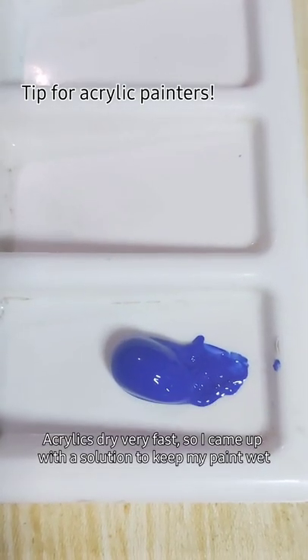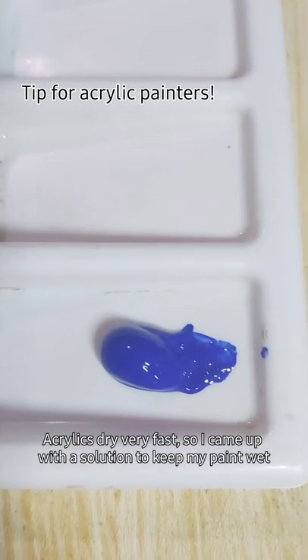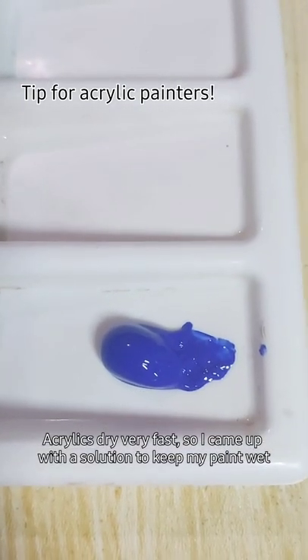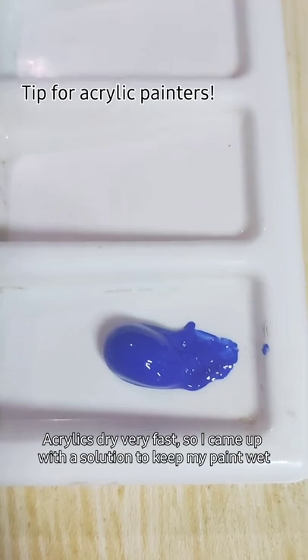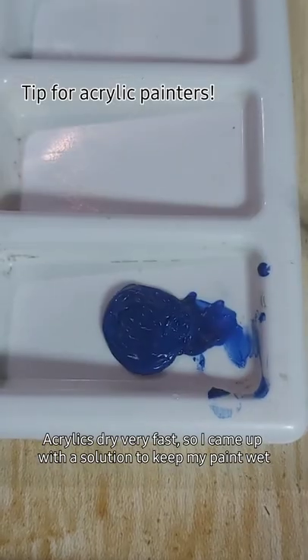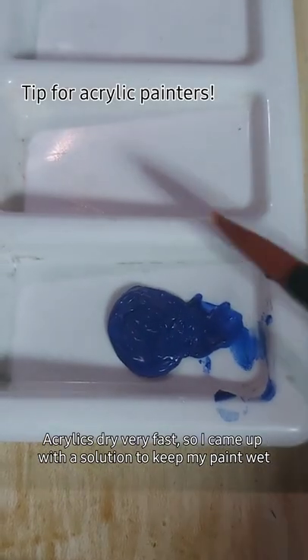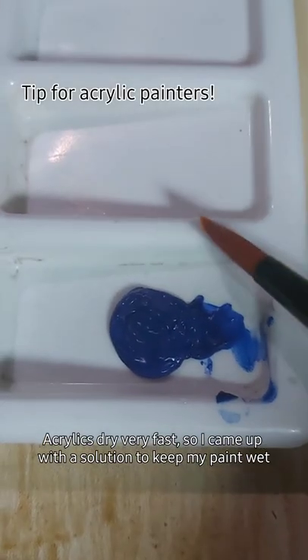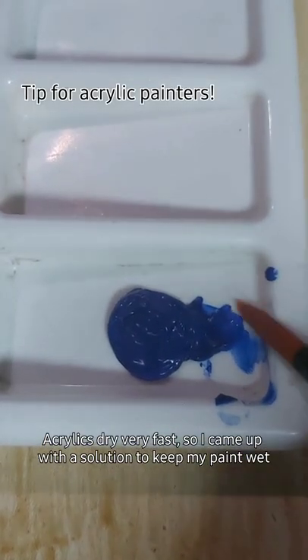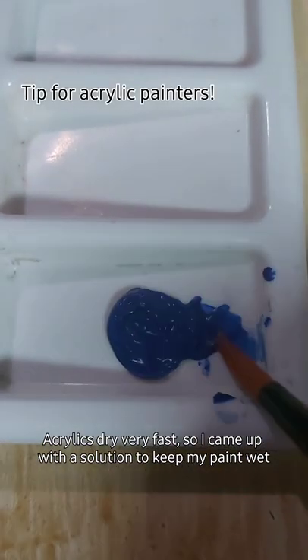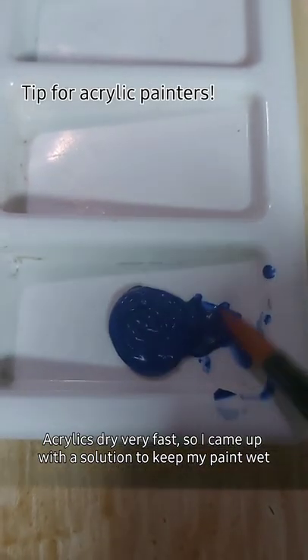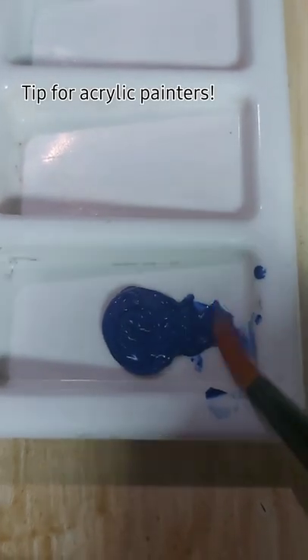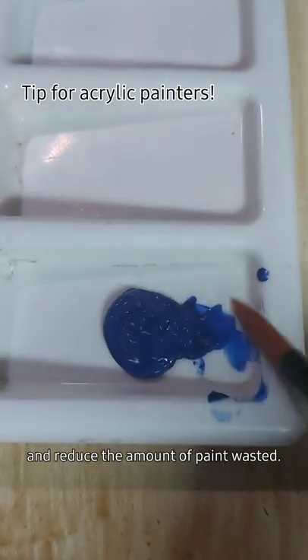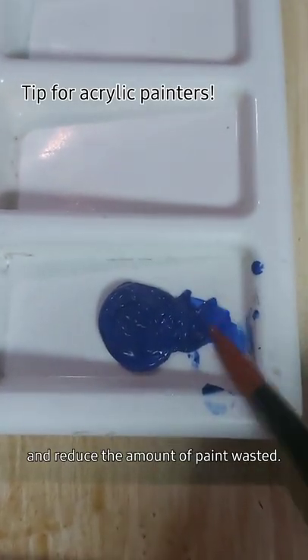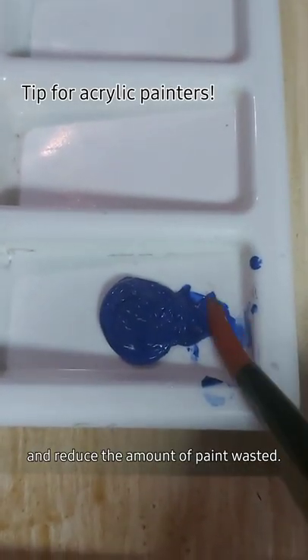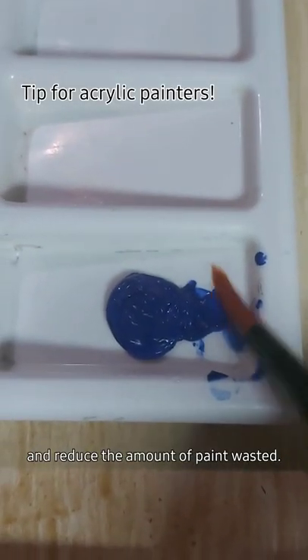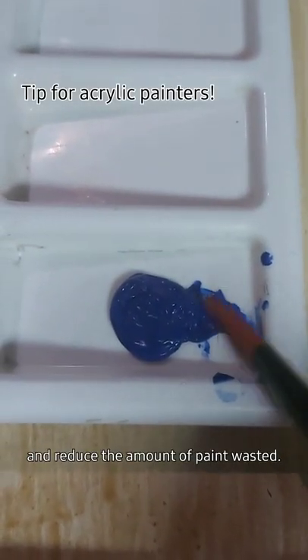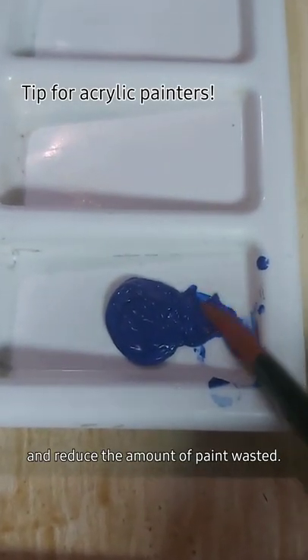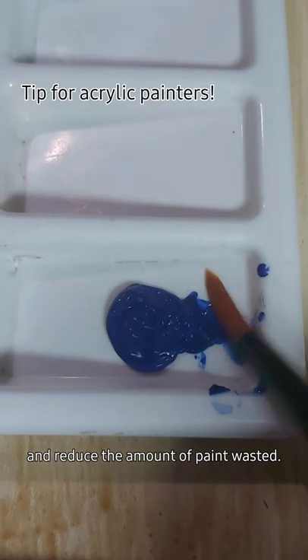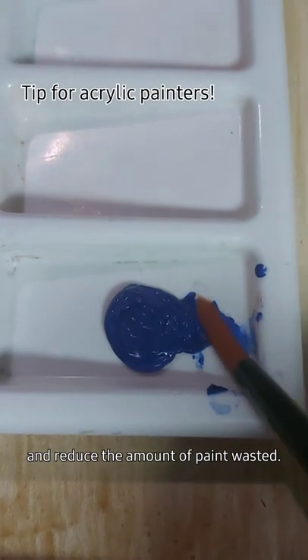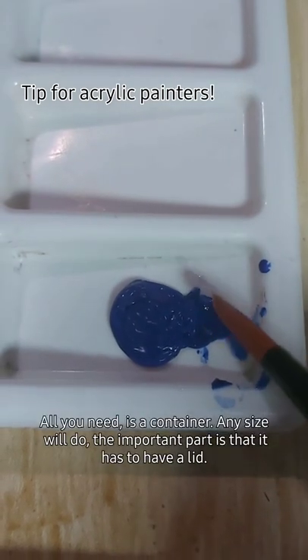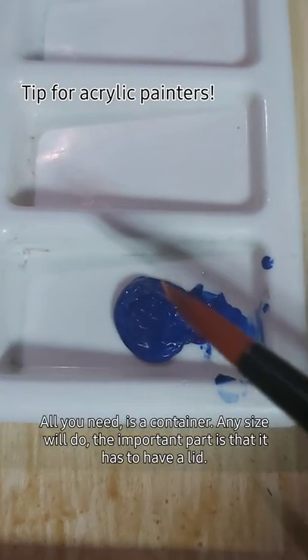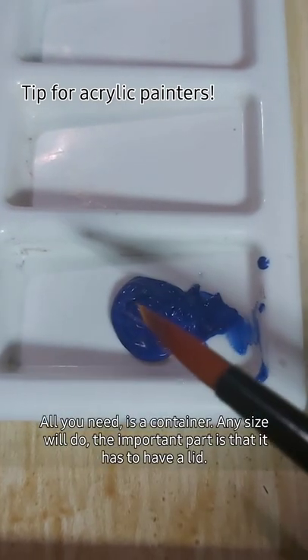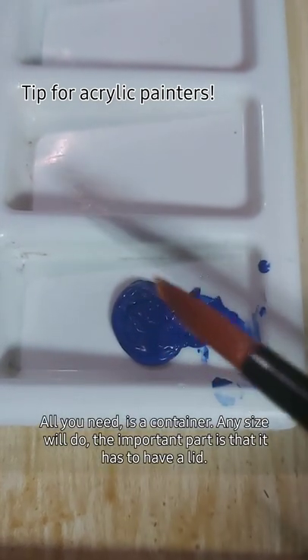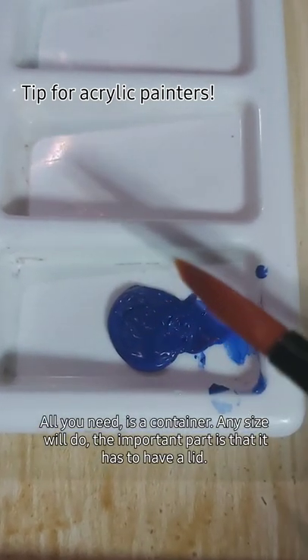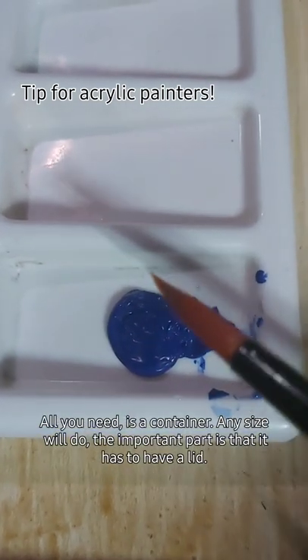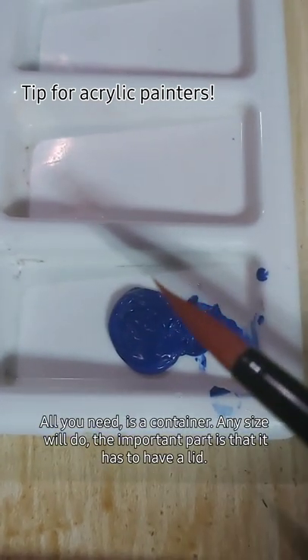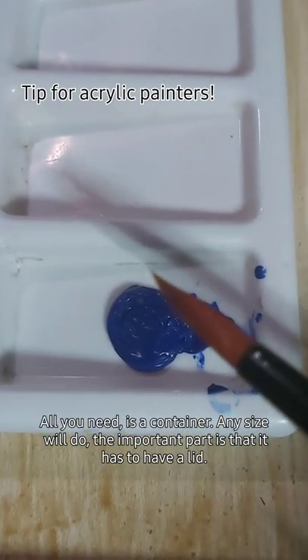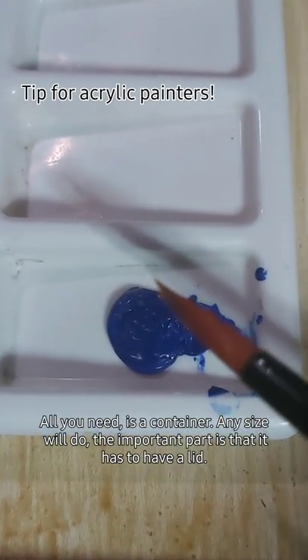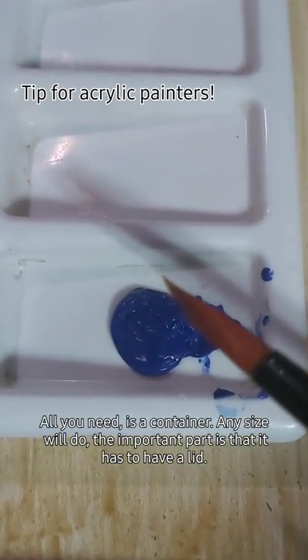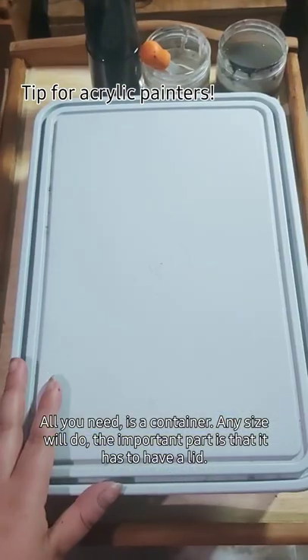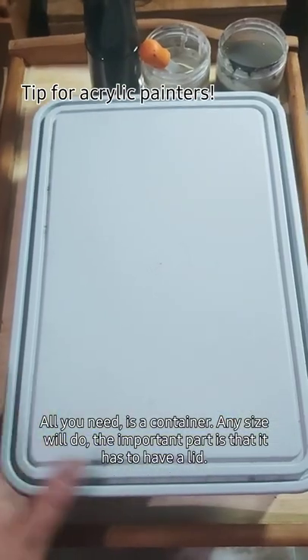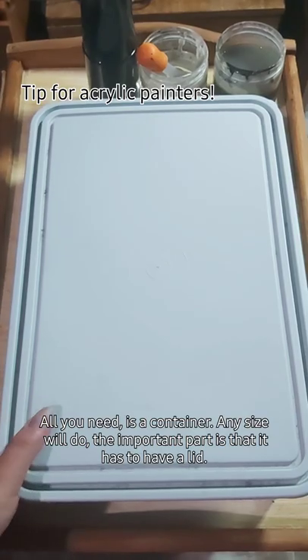Acrylics dry very fast, so I came up with a solution to keep my paint wet and reduce the amount of paint wasted. All you need is a container — any size will do, but the important part is that it has to have a lid.